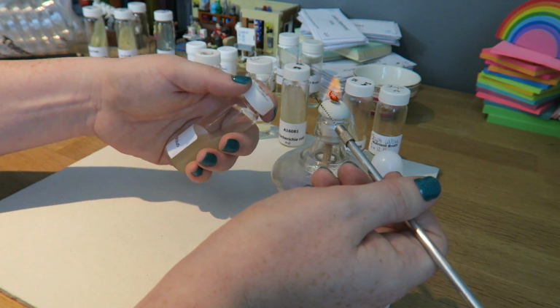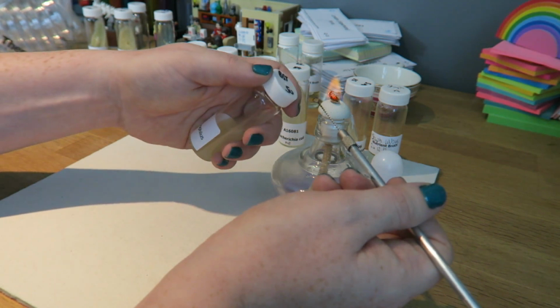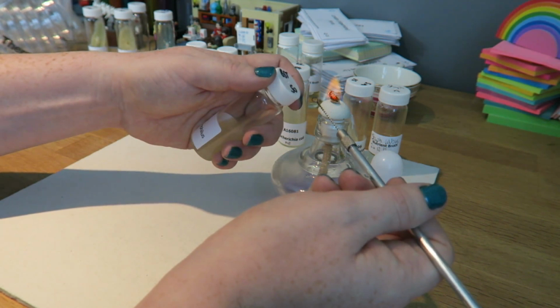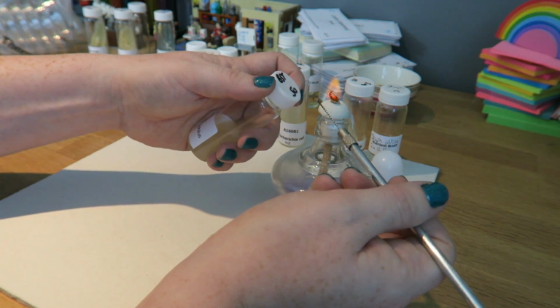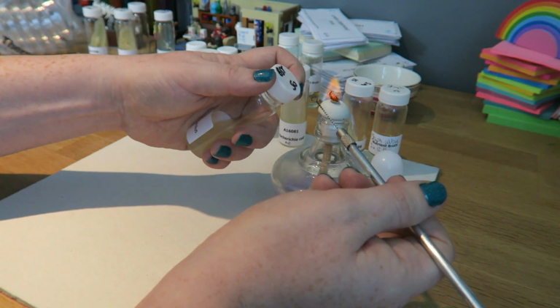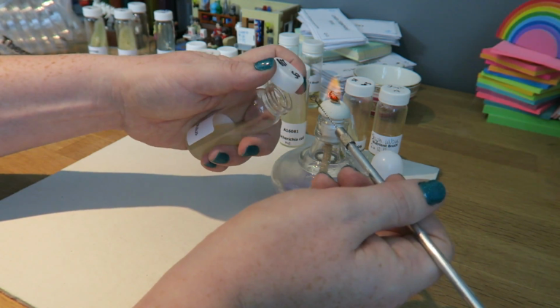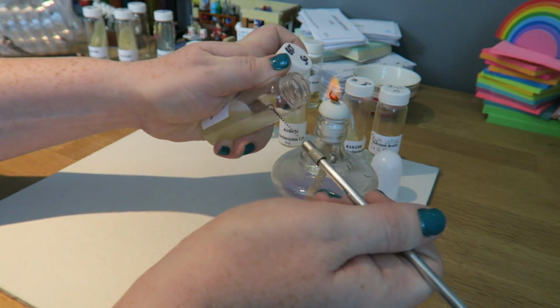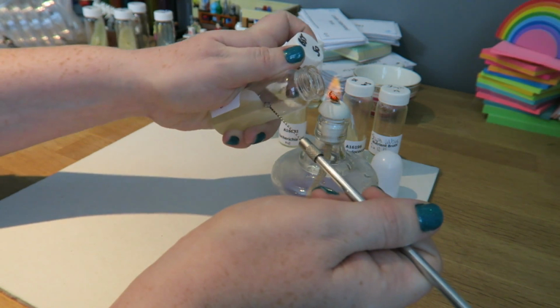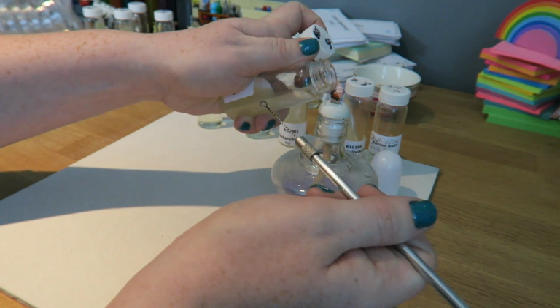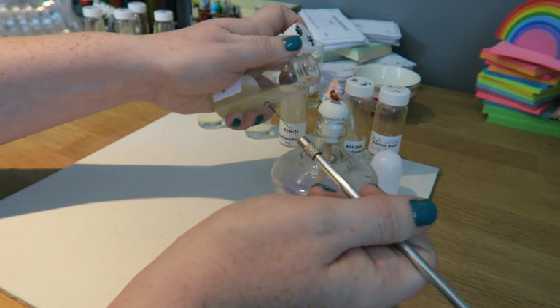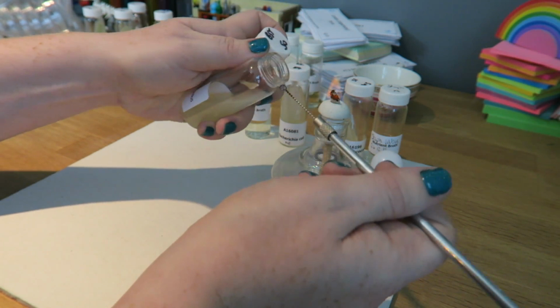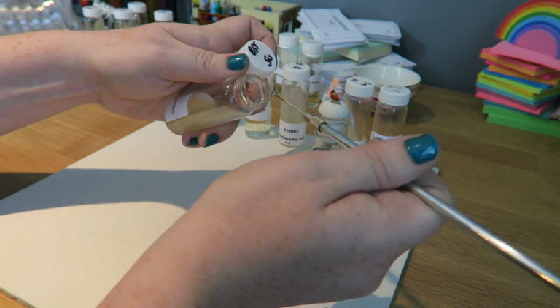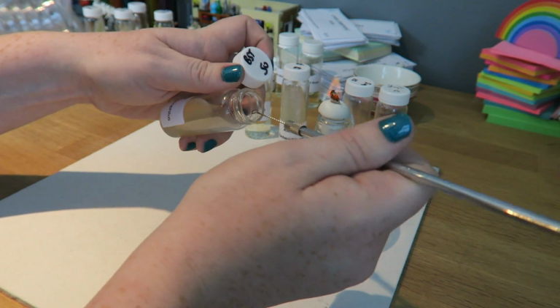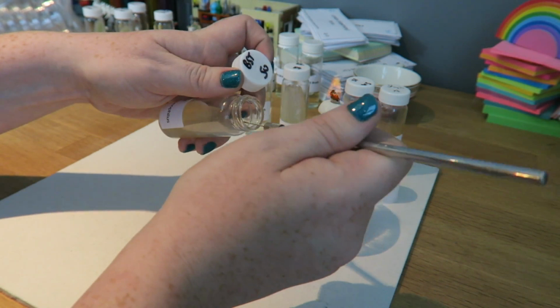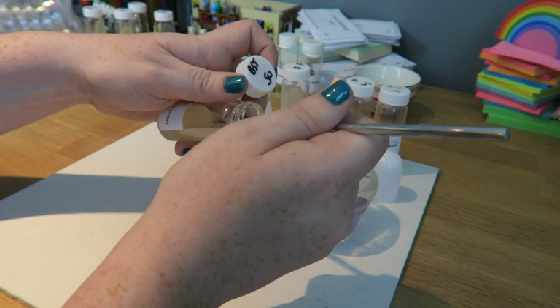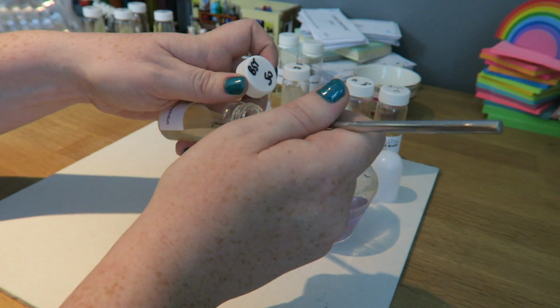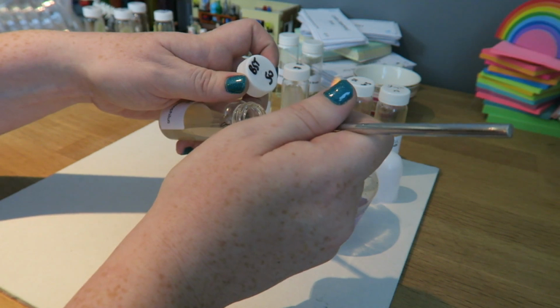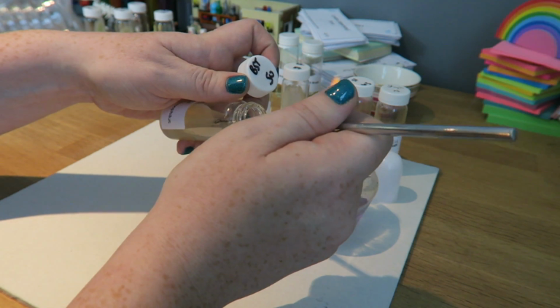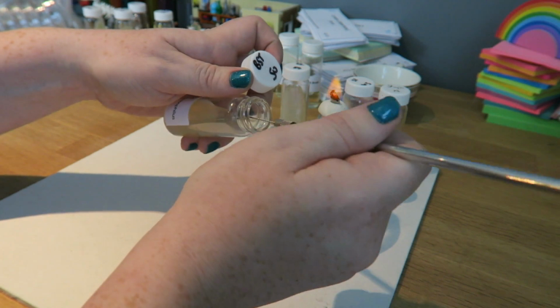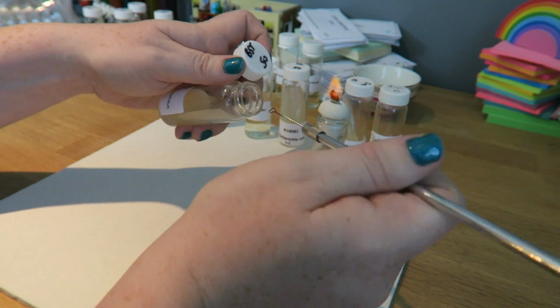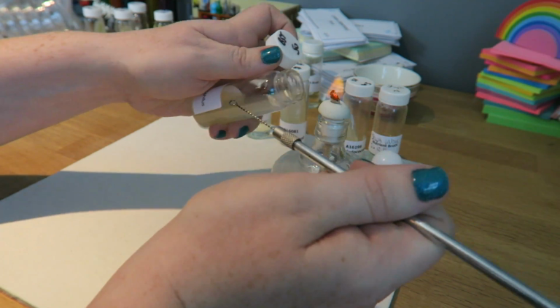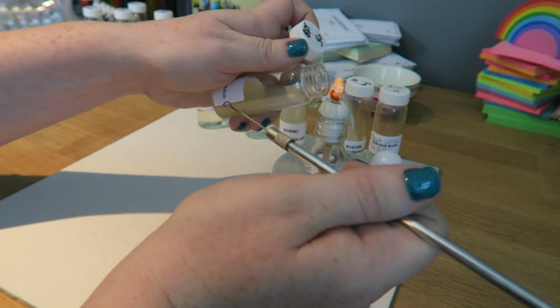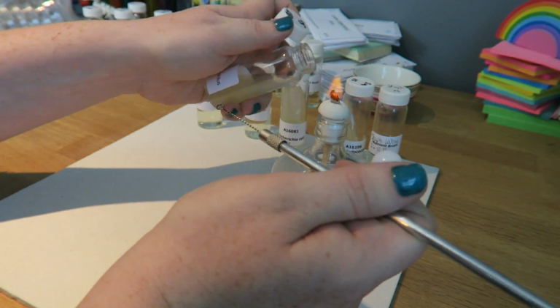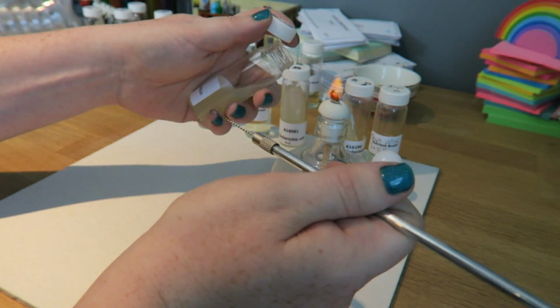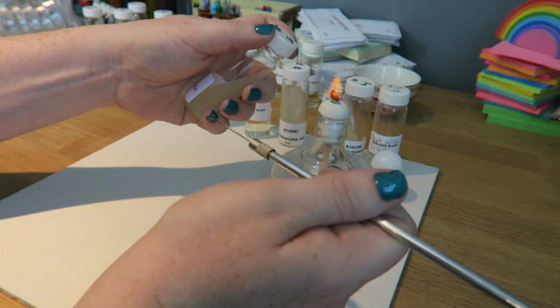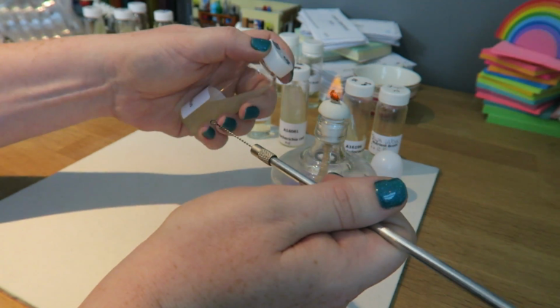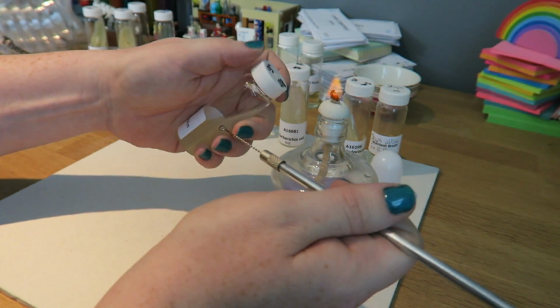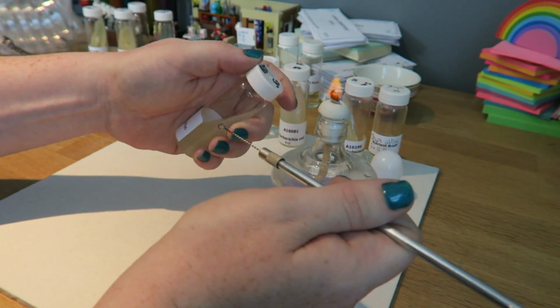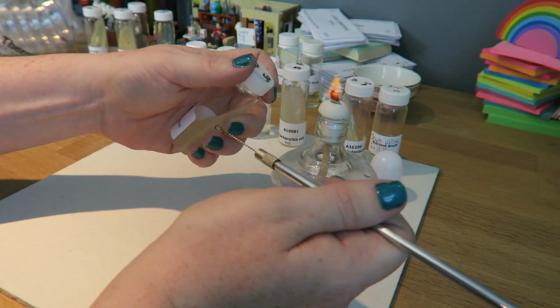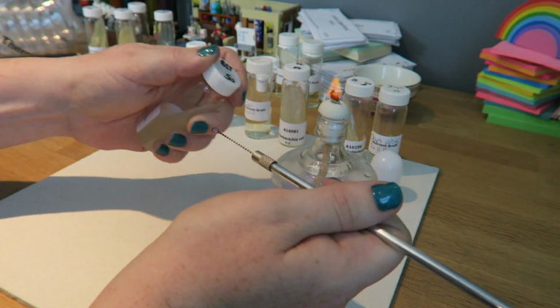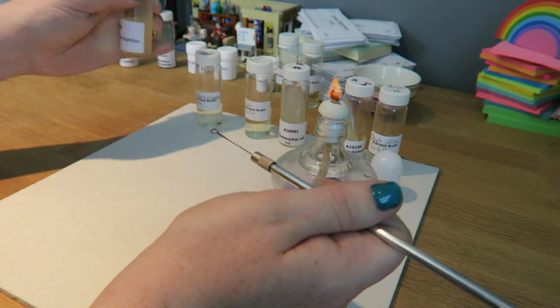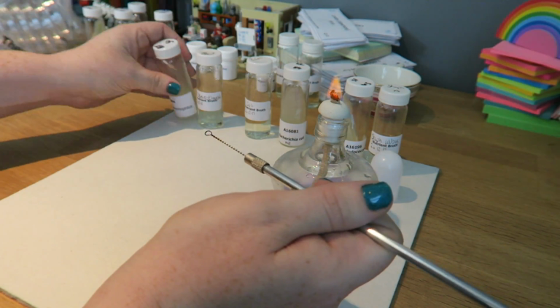So now I can take the lid off like that, flame the top, go in there, take a couple of cultures, flame the top again, and put the lid back on.